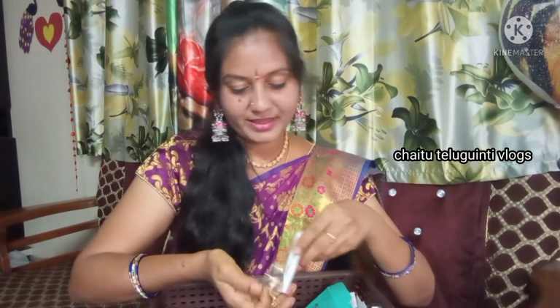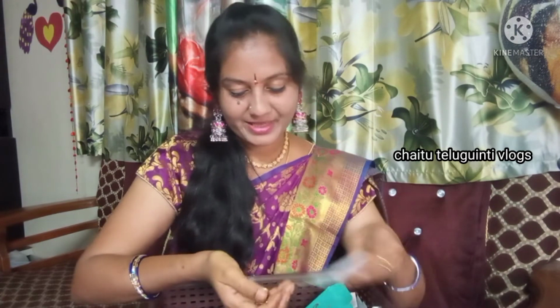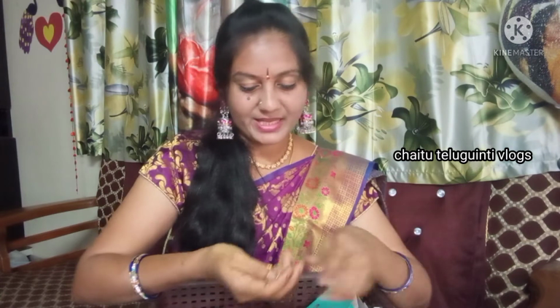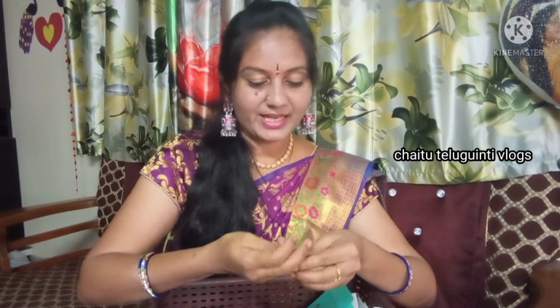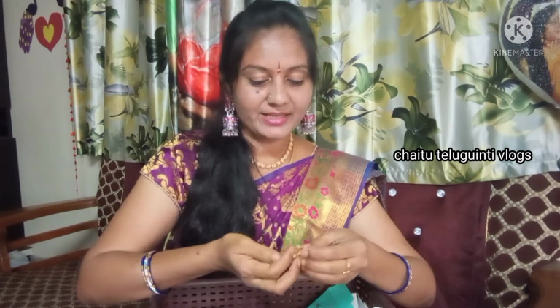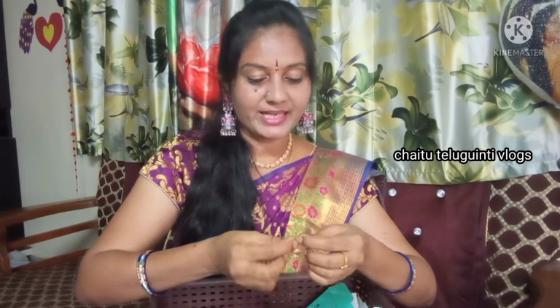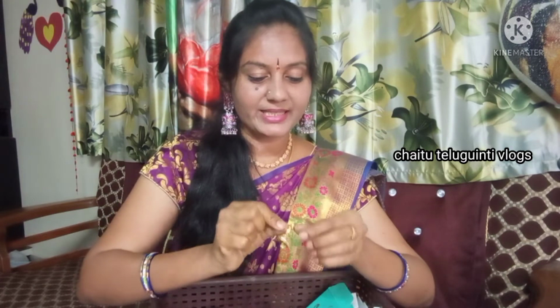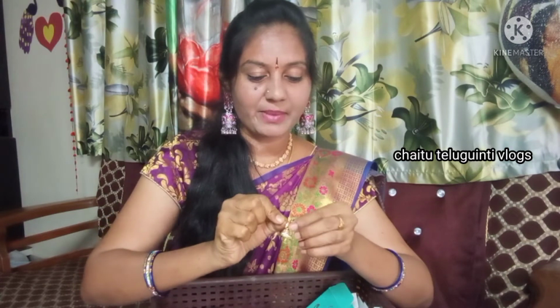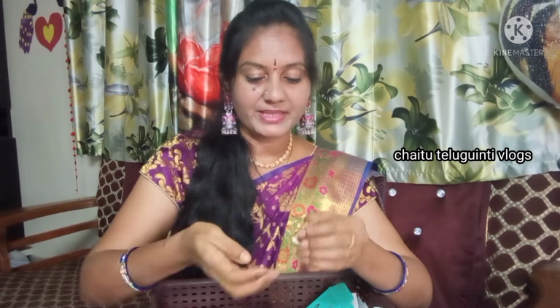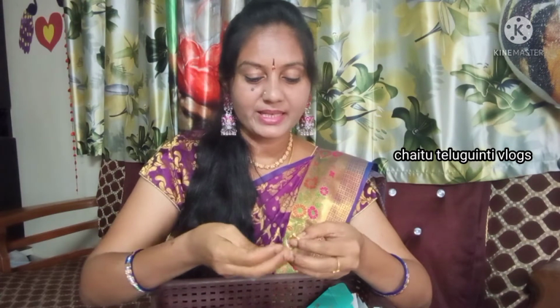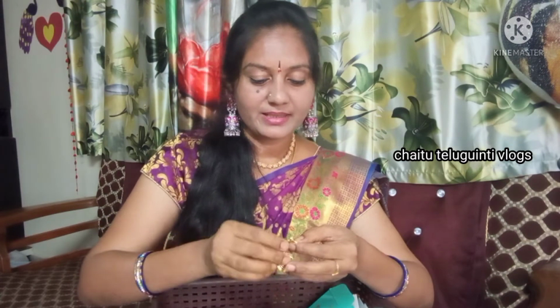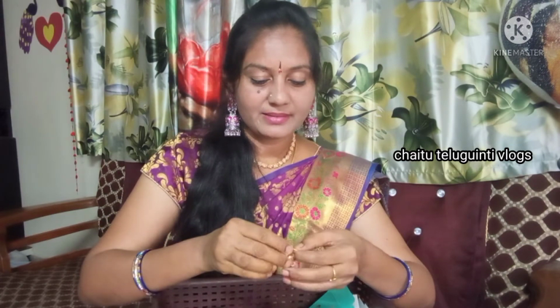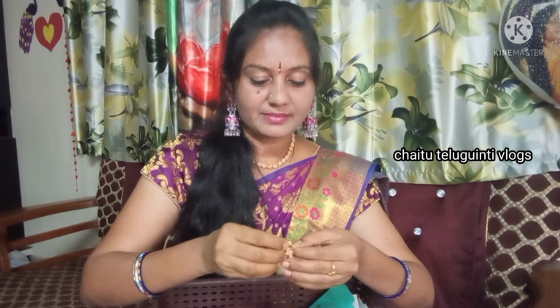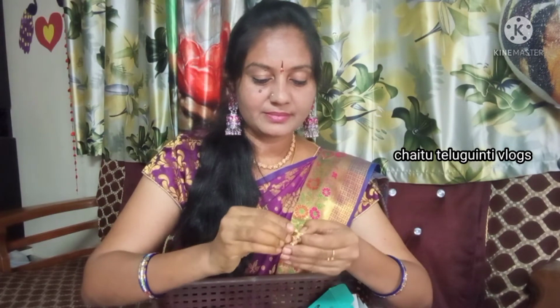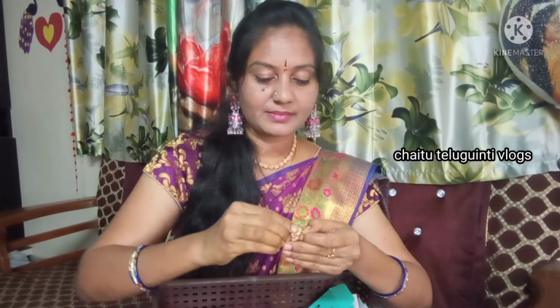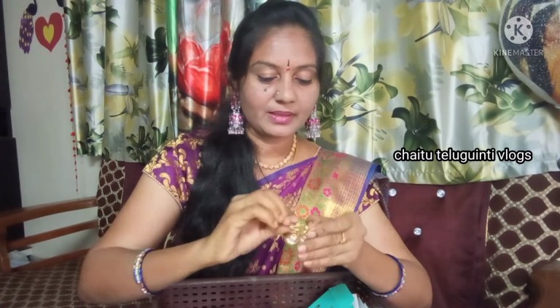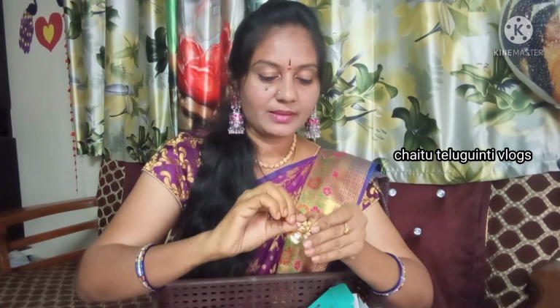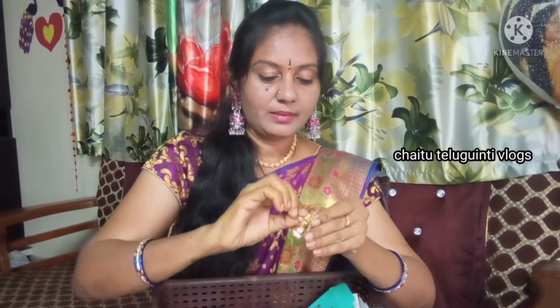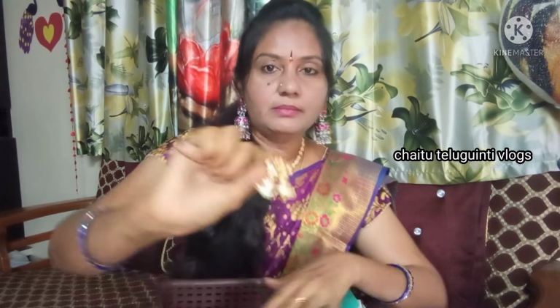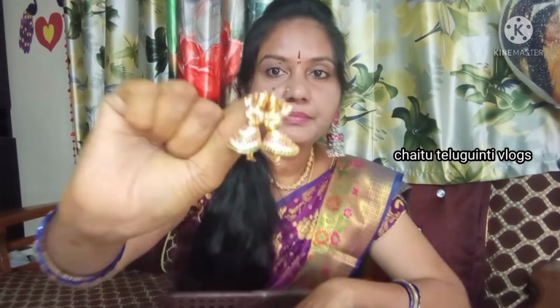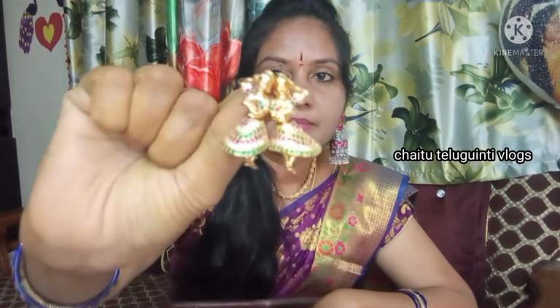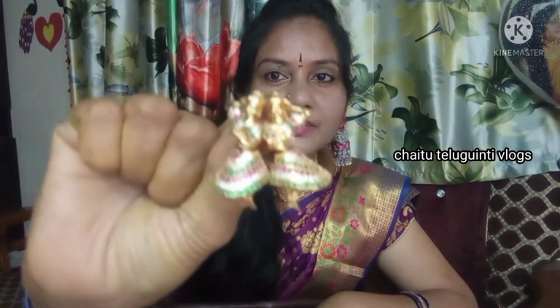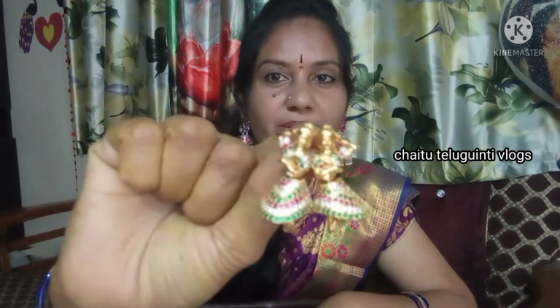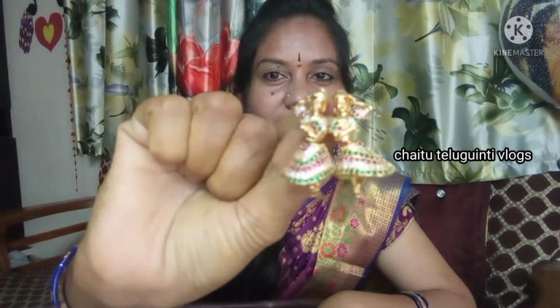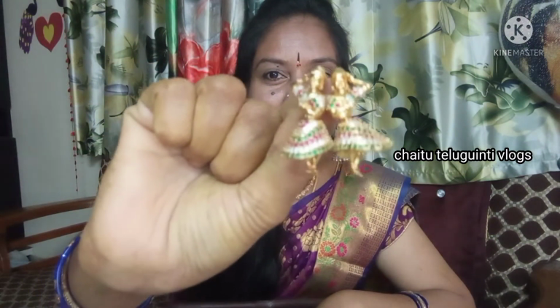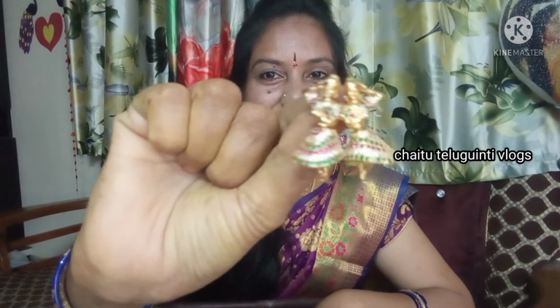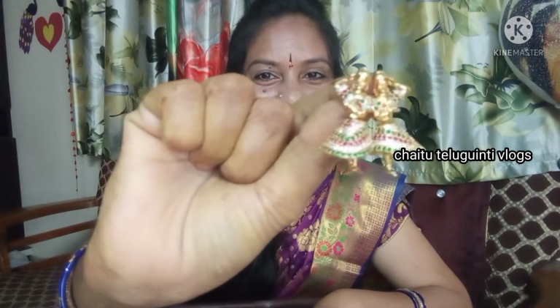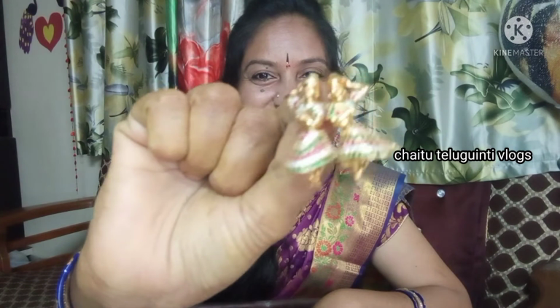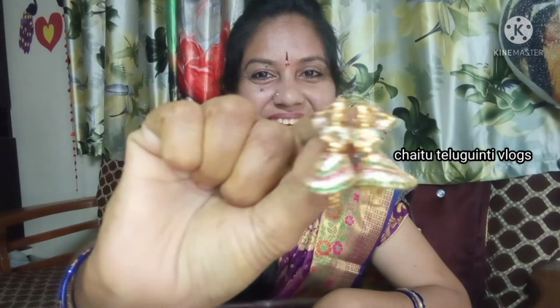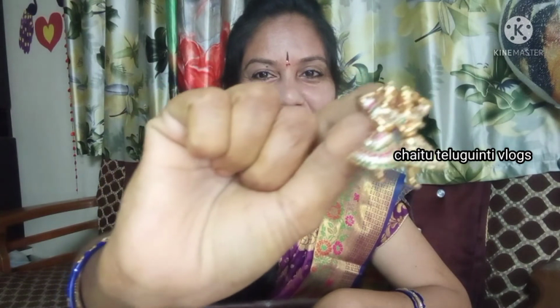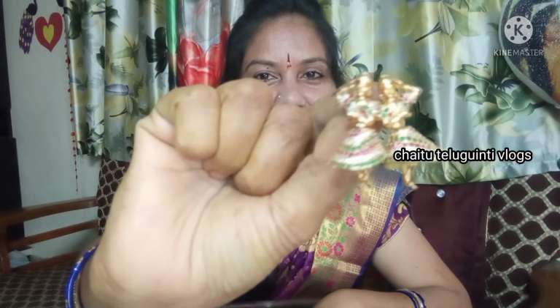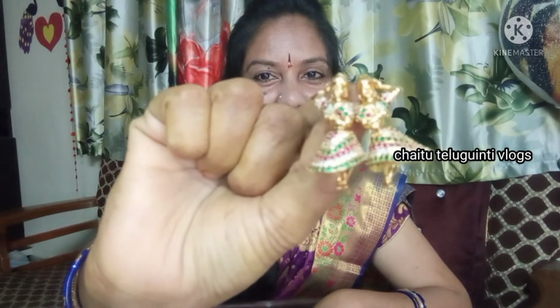The earrings are good for the design. So, this is a good one.